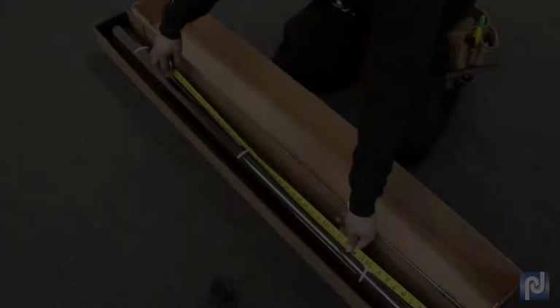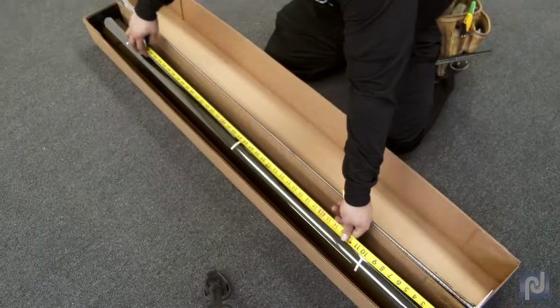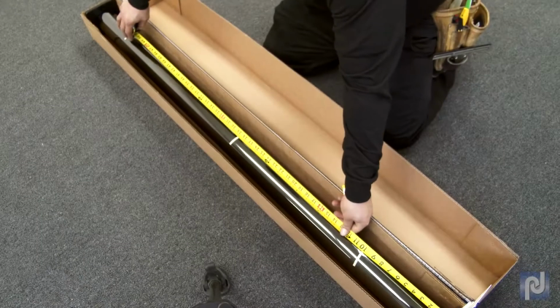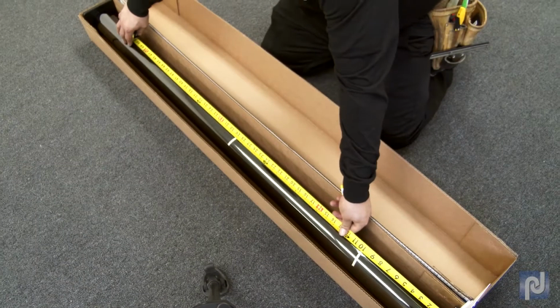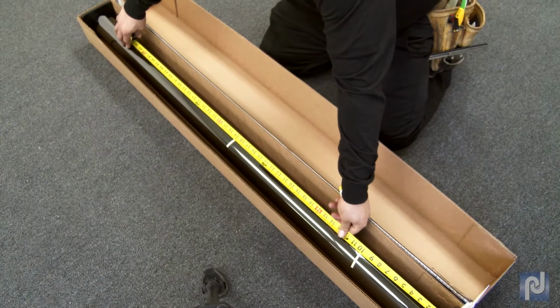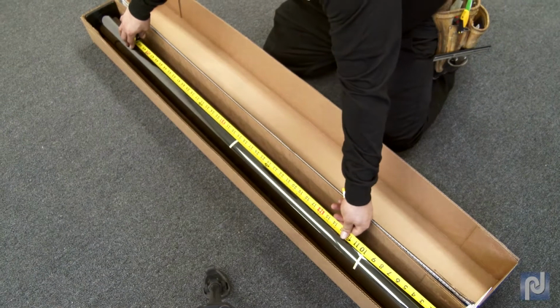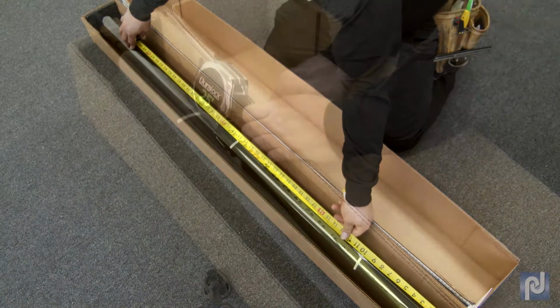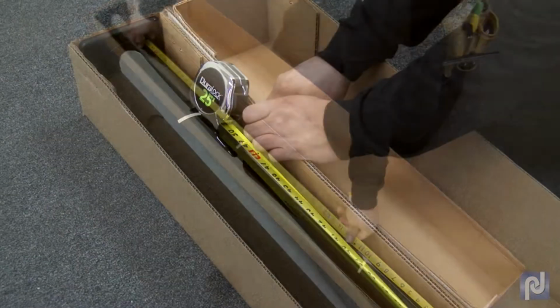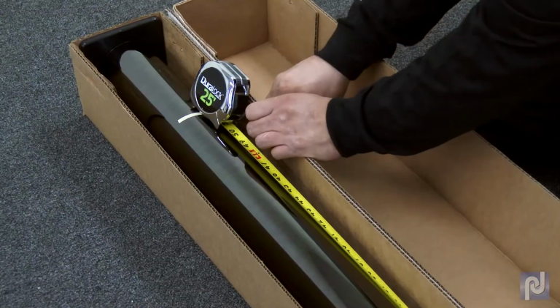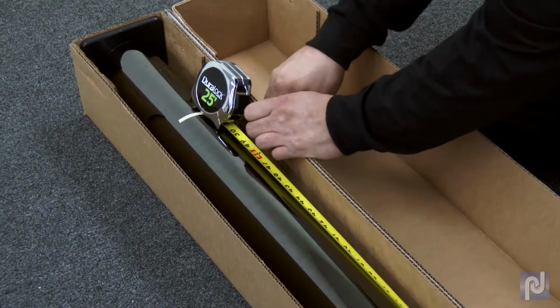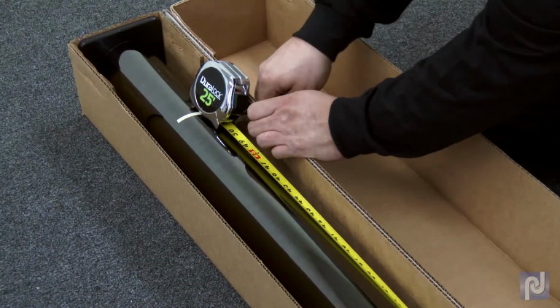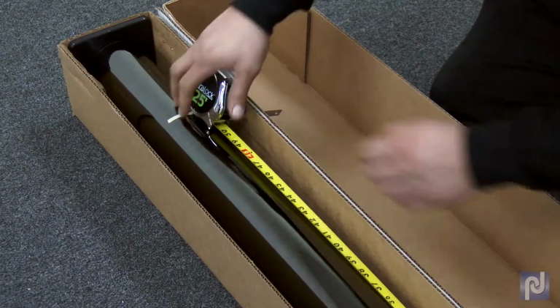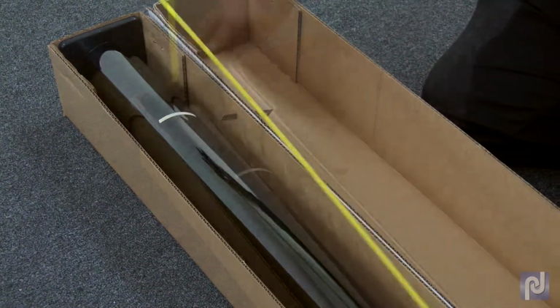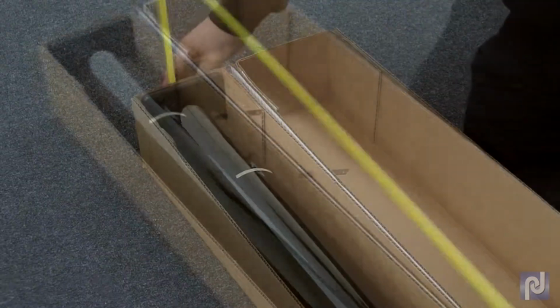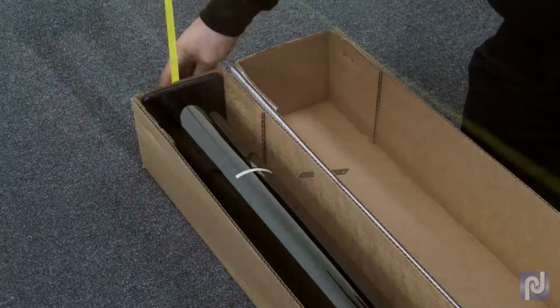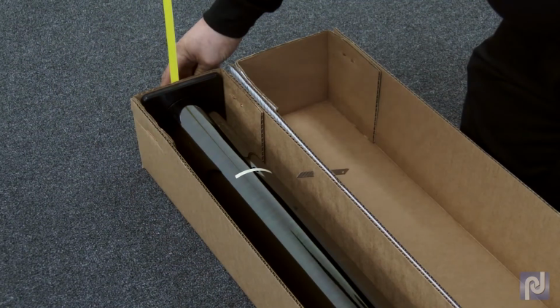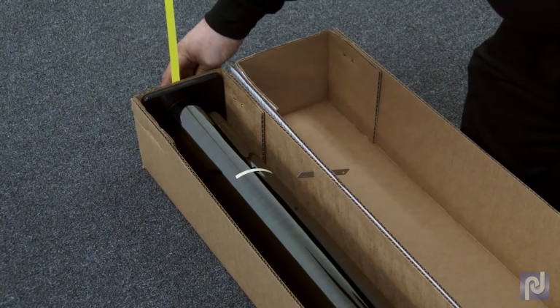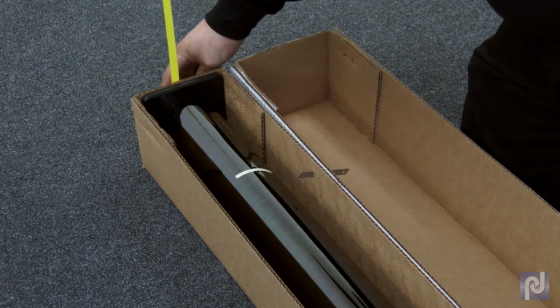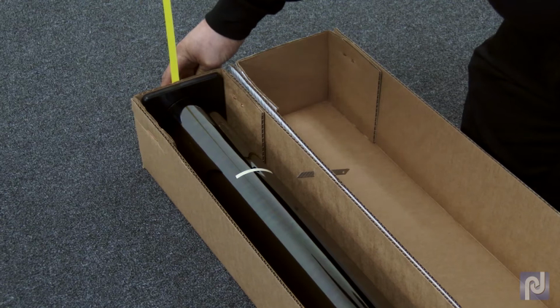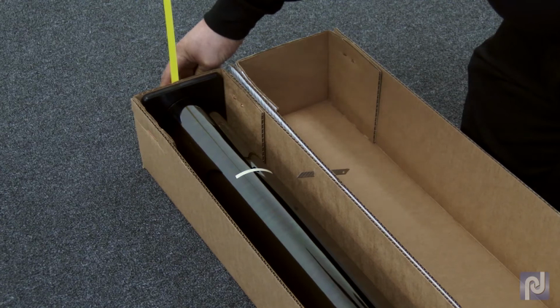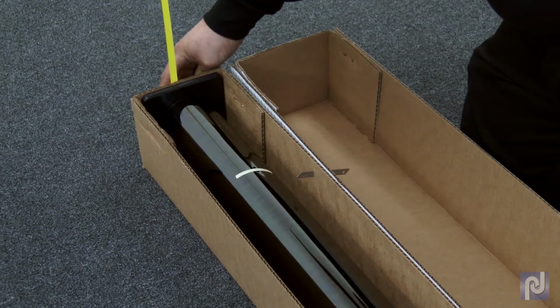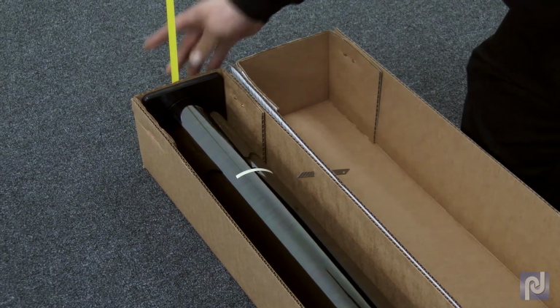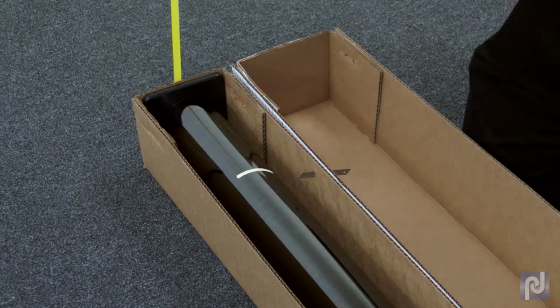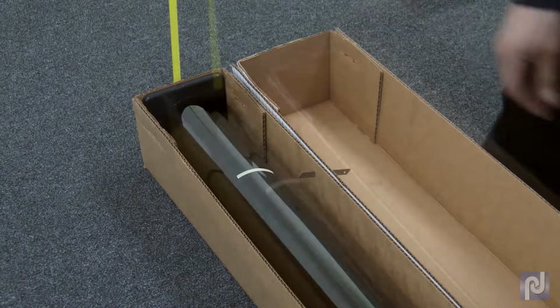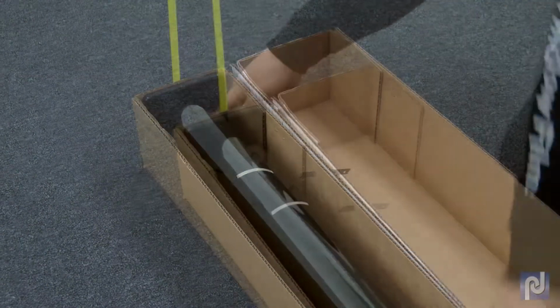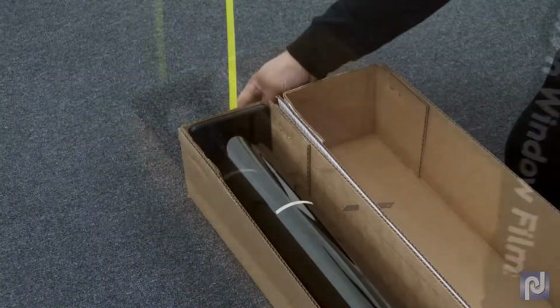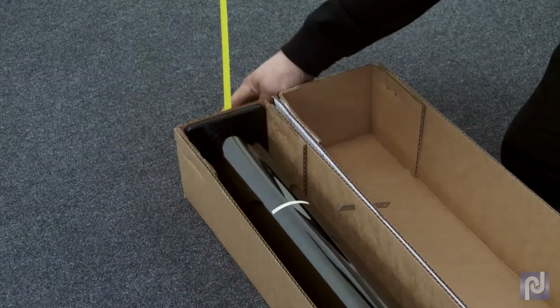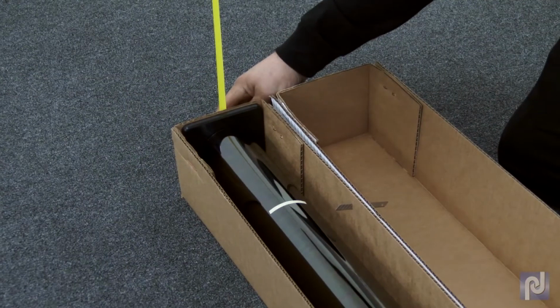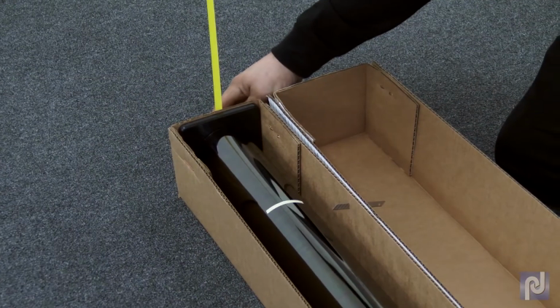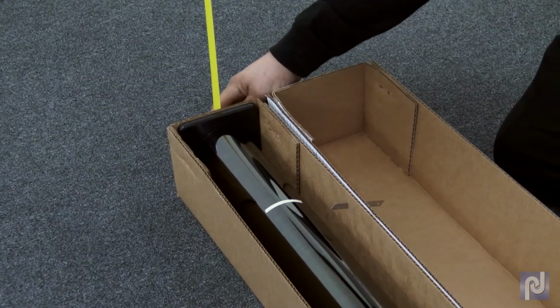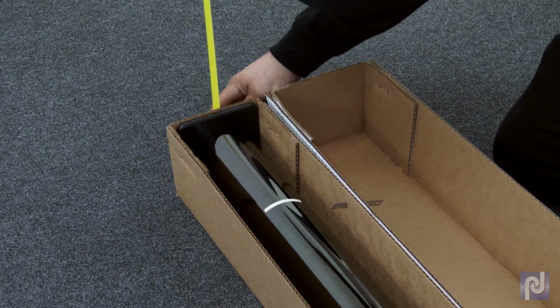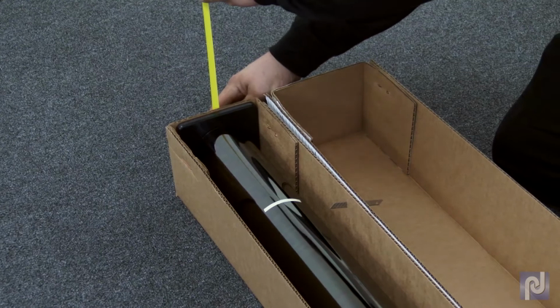Take the width and length measurements of your first splice. Insert your knife through the box at the desired width and lay your tape out on the floor to the desired length. As you pull the film from the box, the knife will cut the film at the proper width.